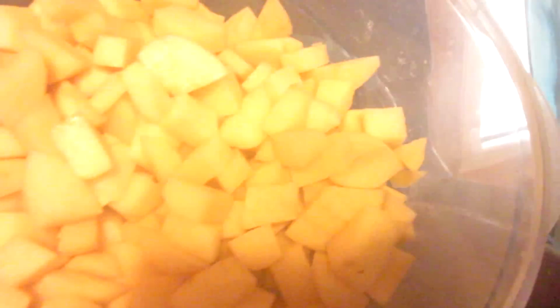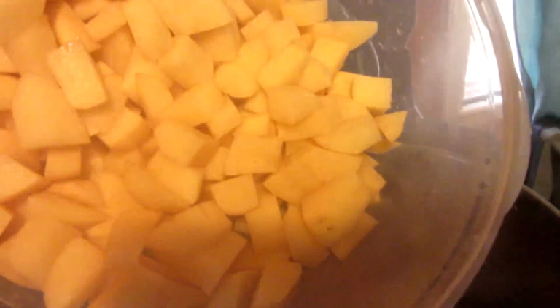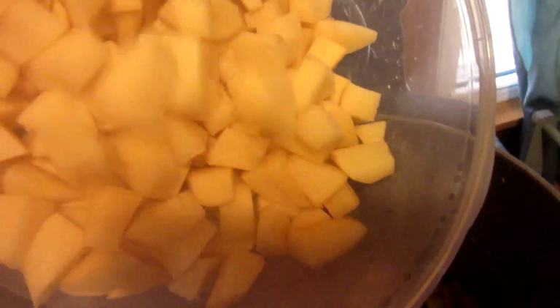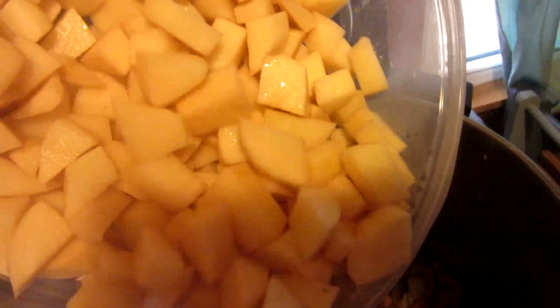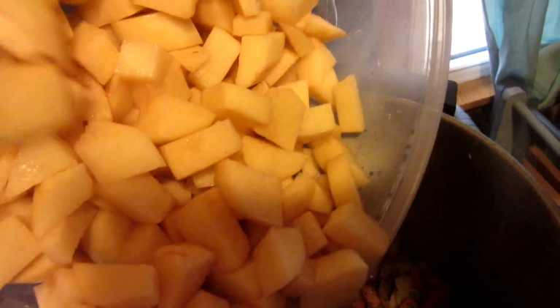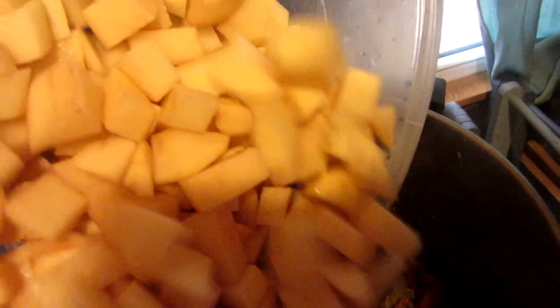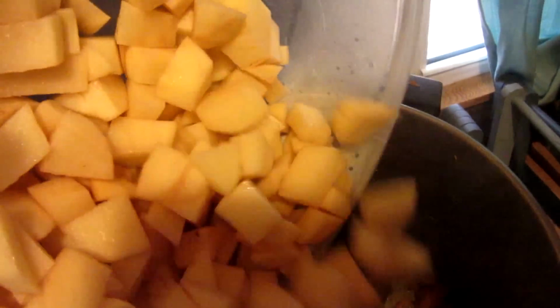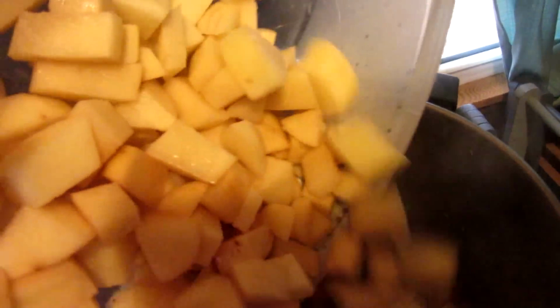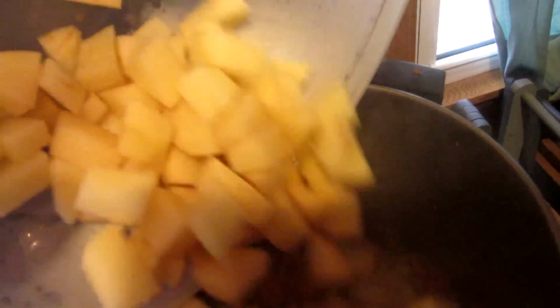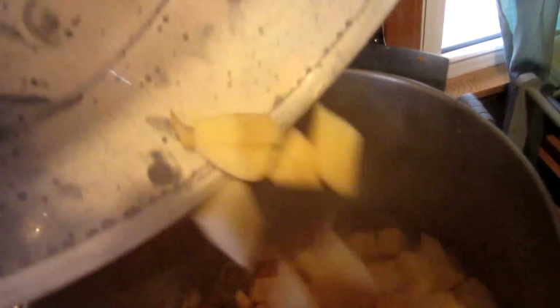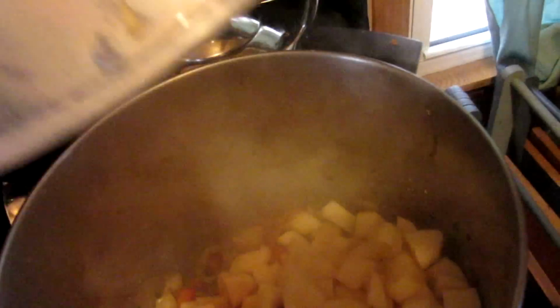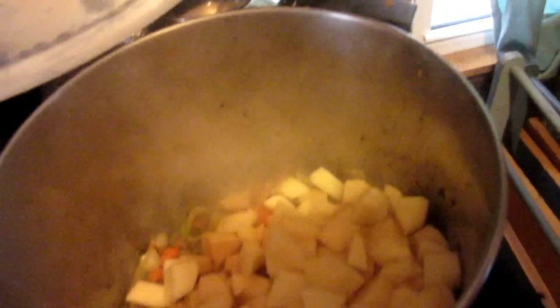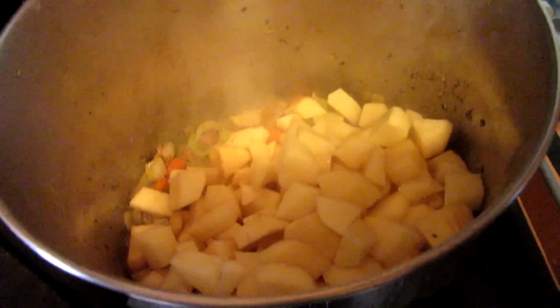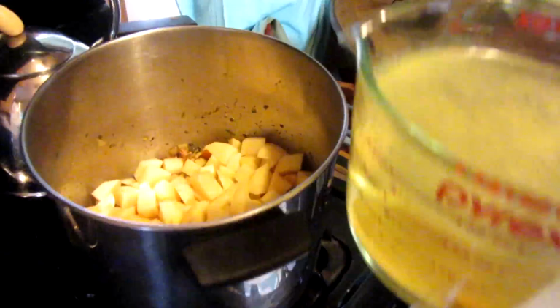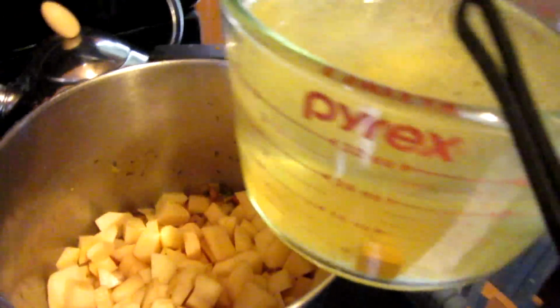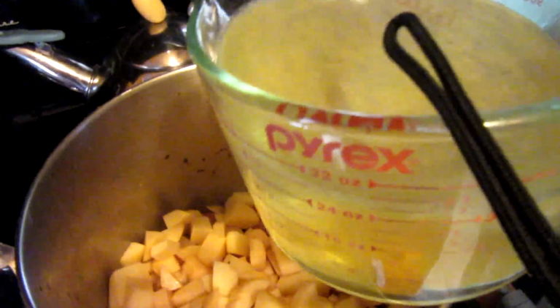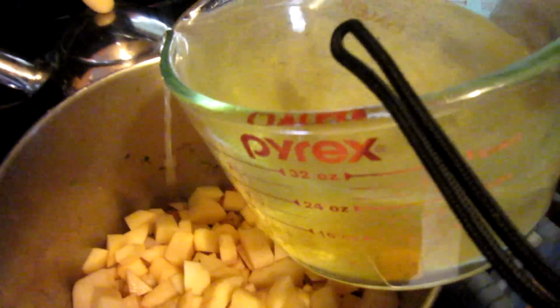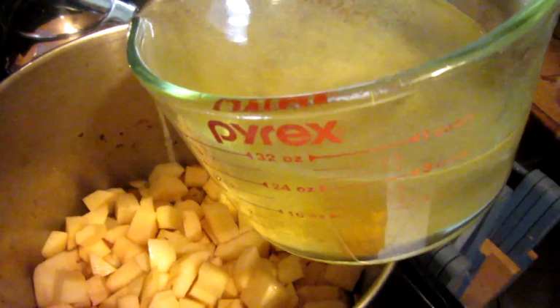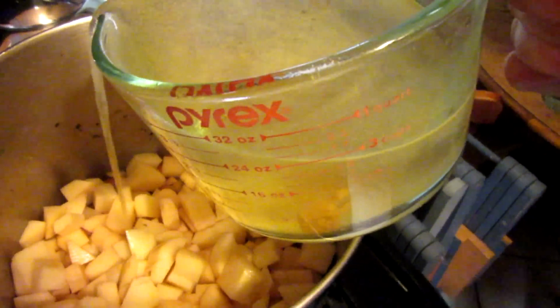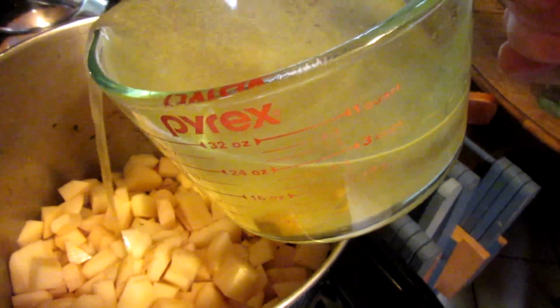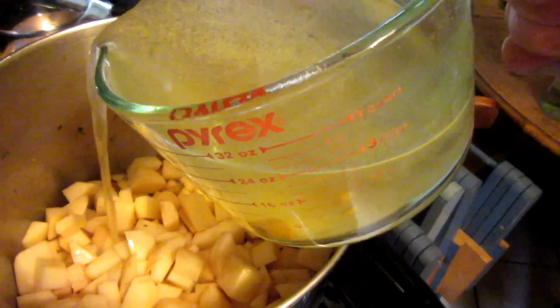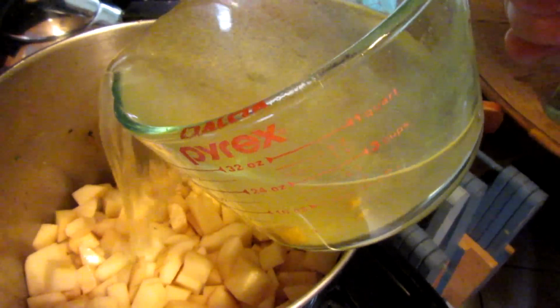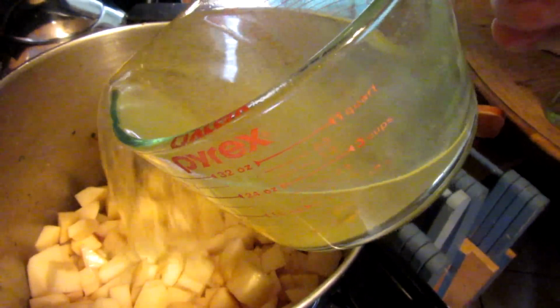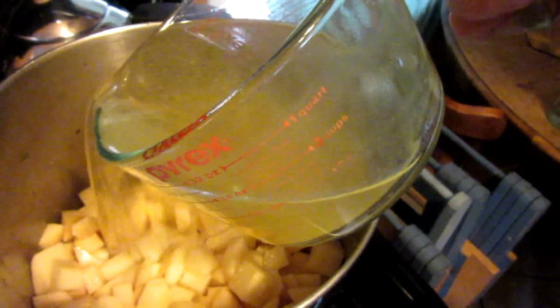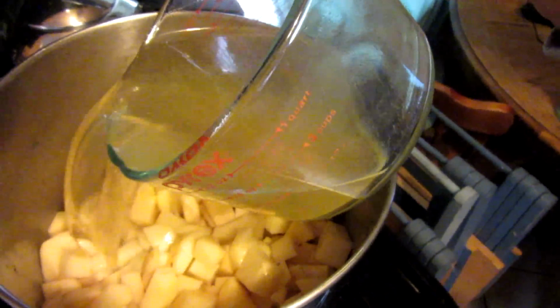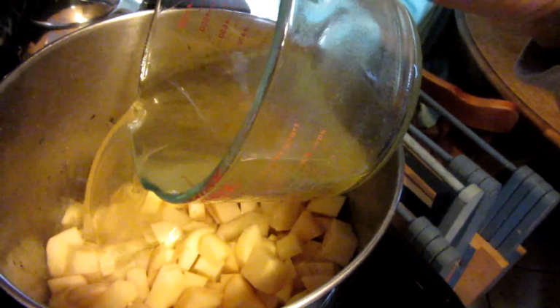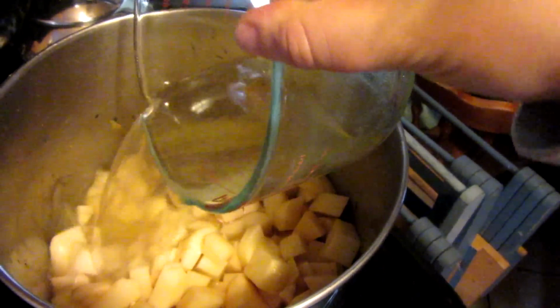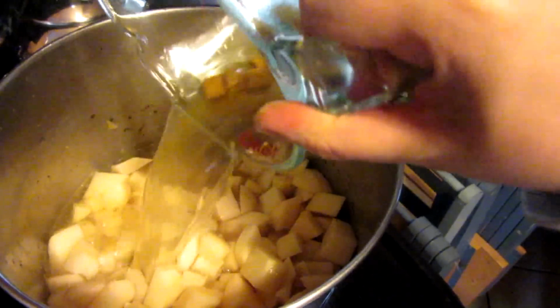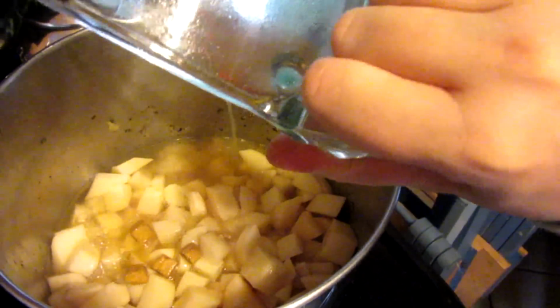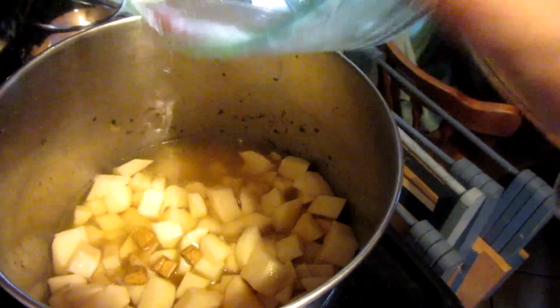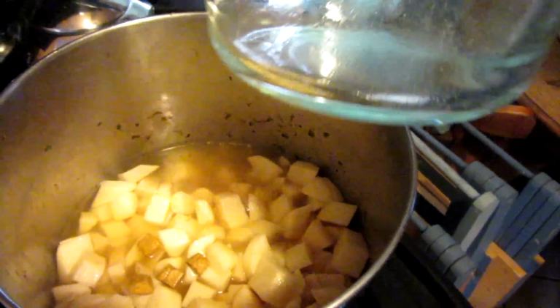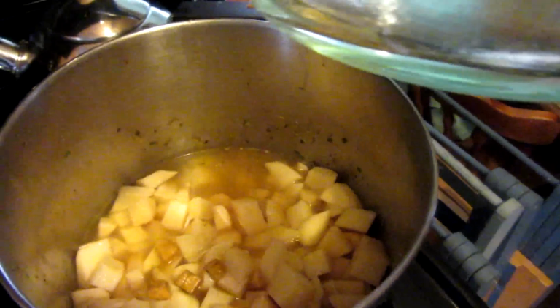I have about eight peeled cut-up russet potatoes here. Now I'm going to add about four cups of chicken broth — however much I need to kind of cover the potatoes. So probably more than this; looks like maybe six cups.